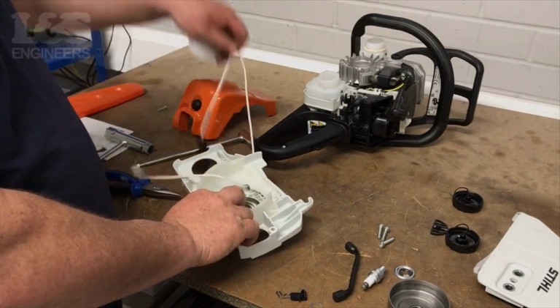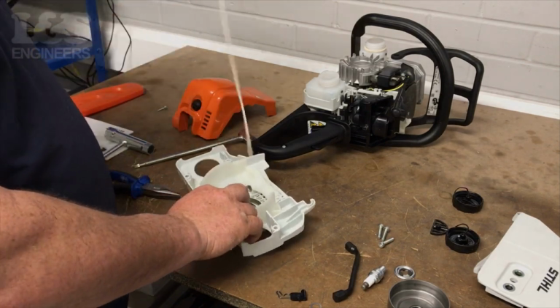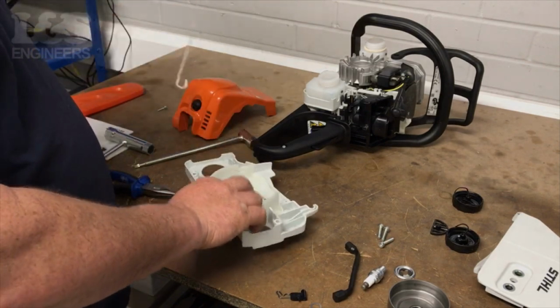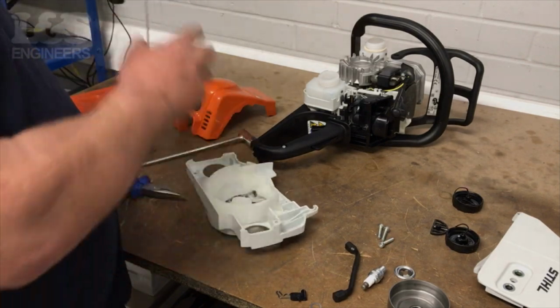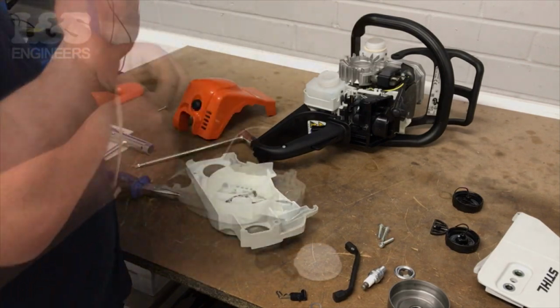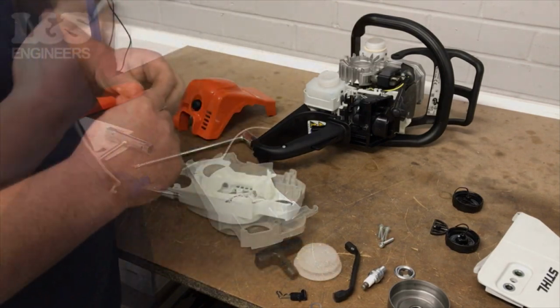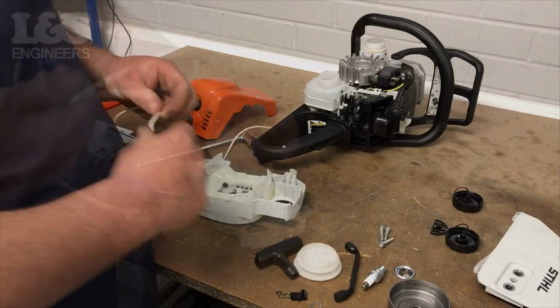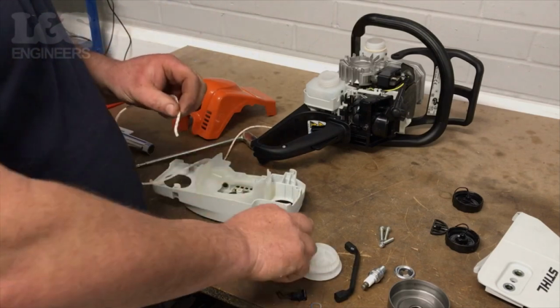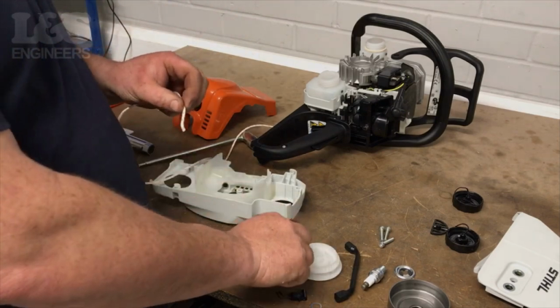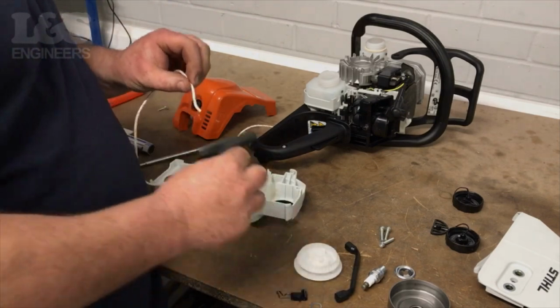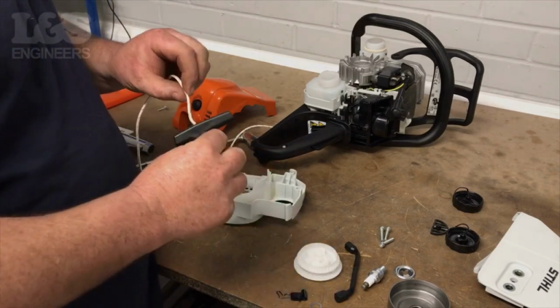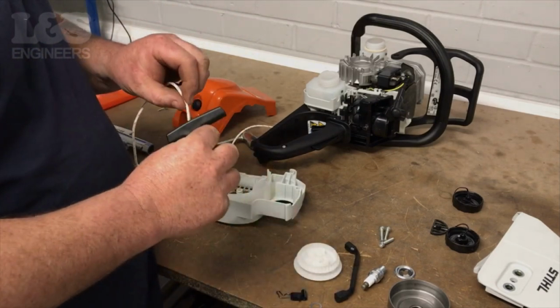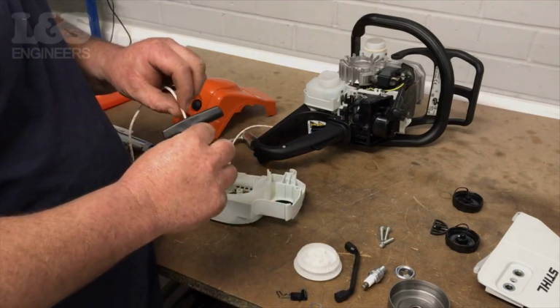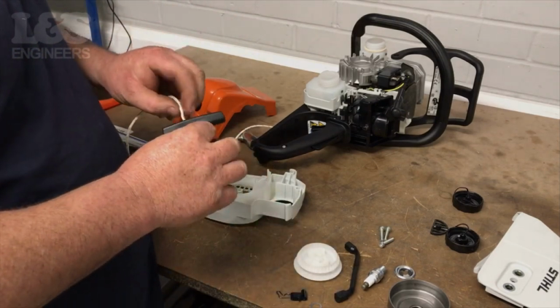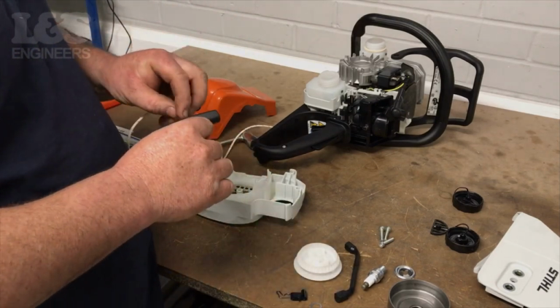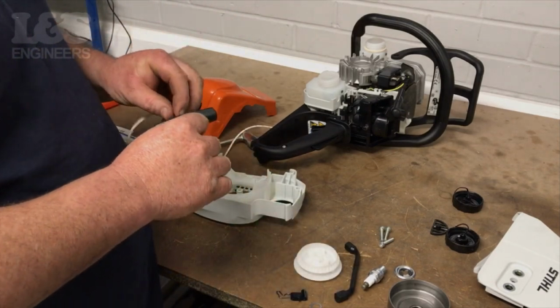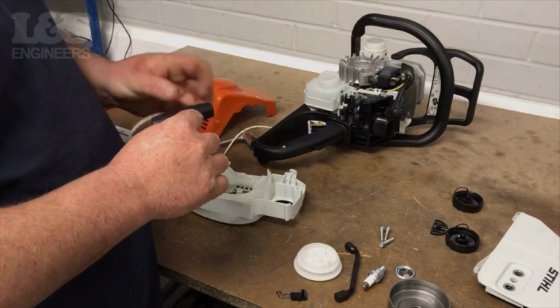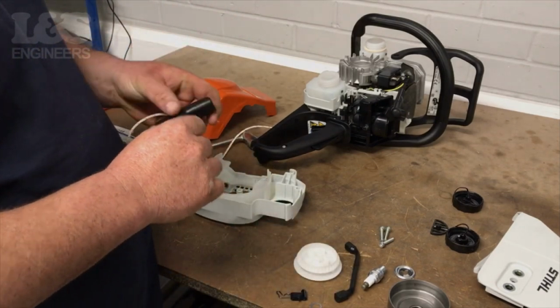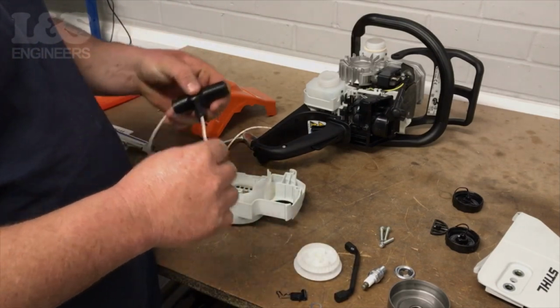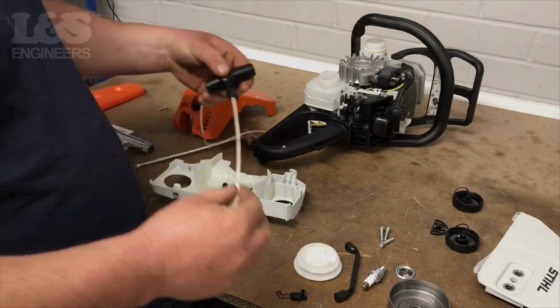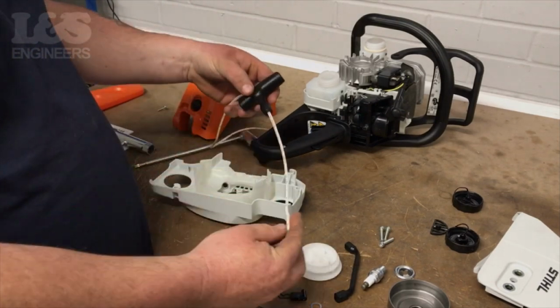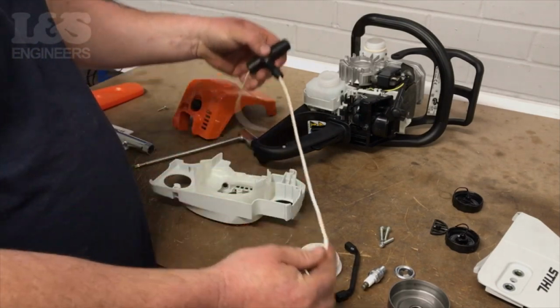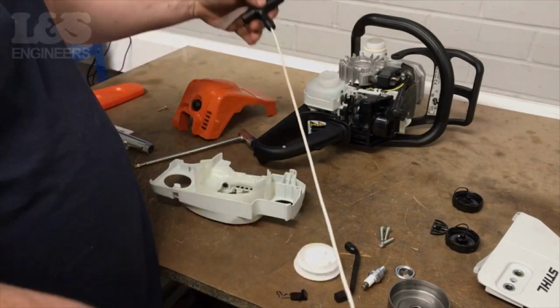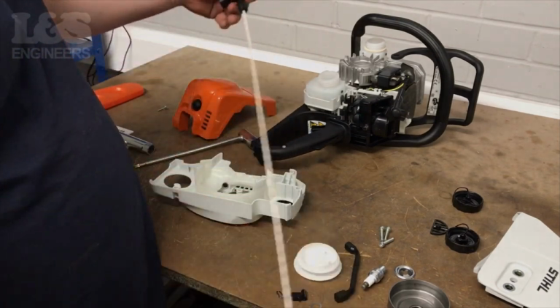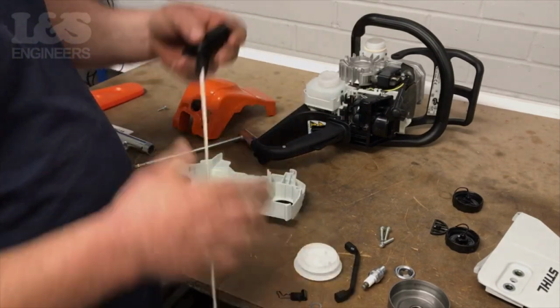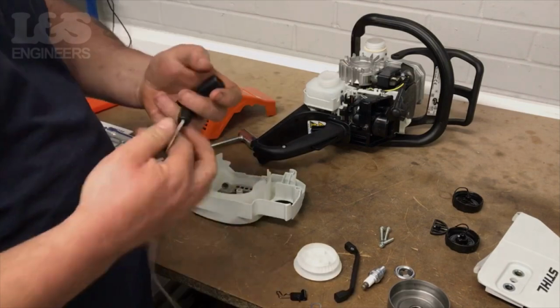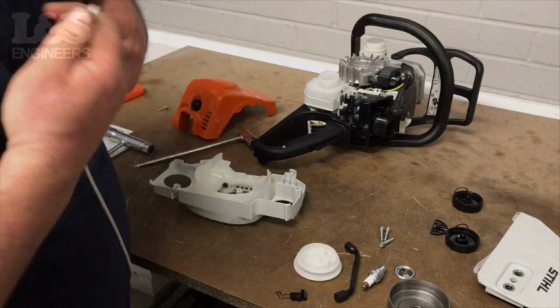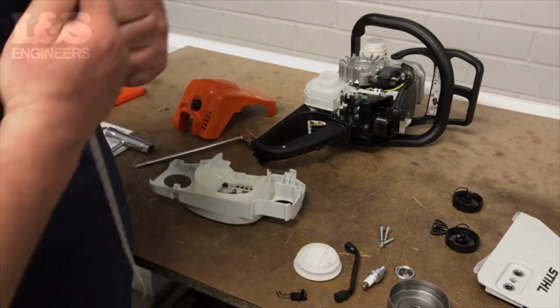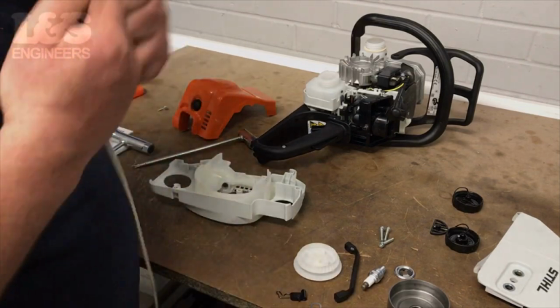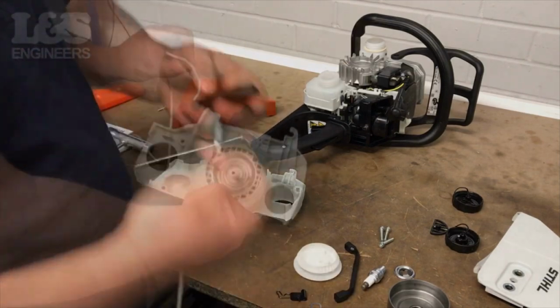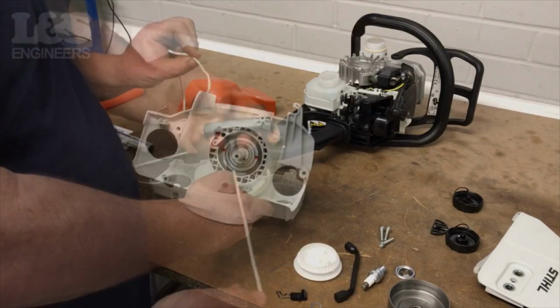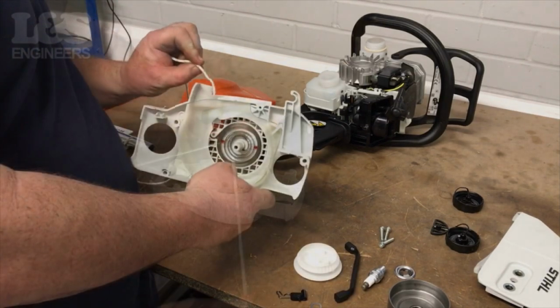Feed your new starter rope through the top of the starter handle. Tie a tight knot at the top of the handle so it doesn't feed all the way through. Make sure this is secure.